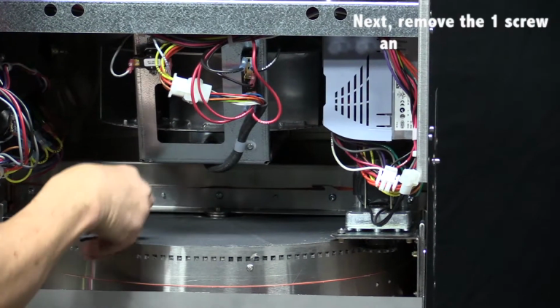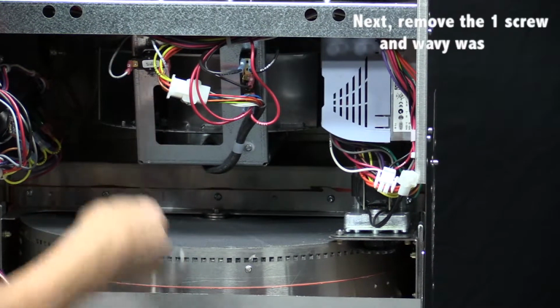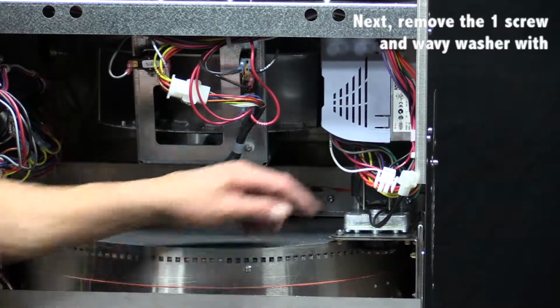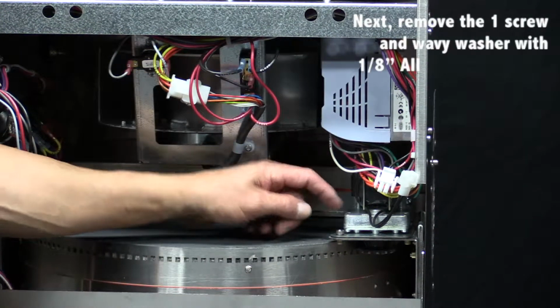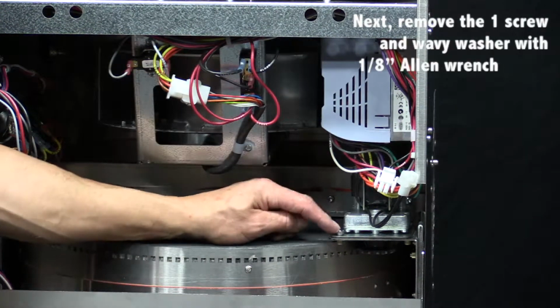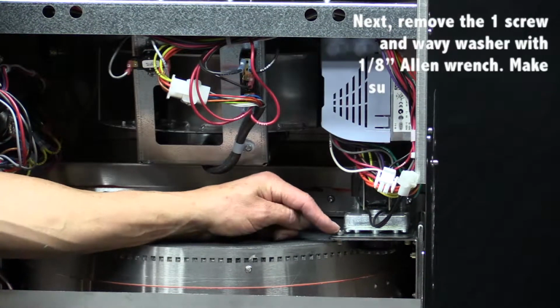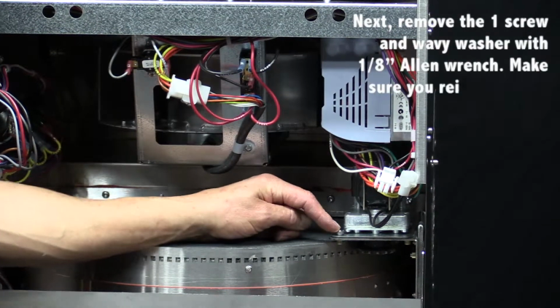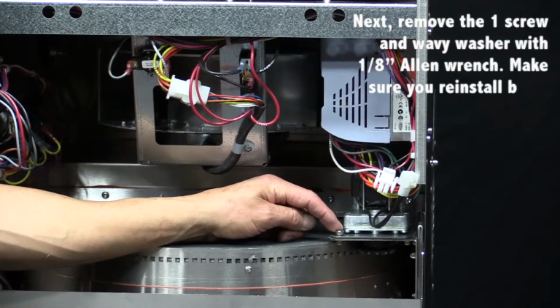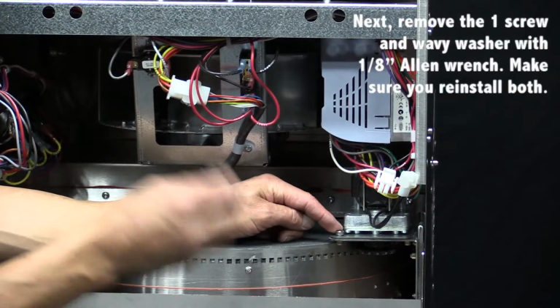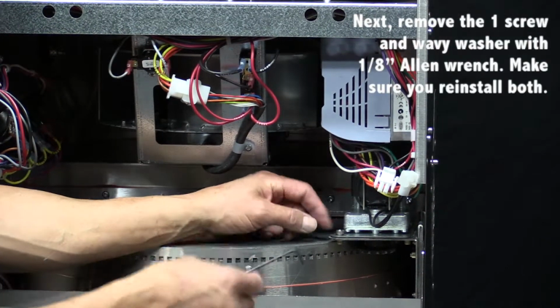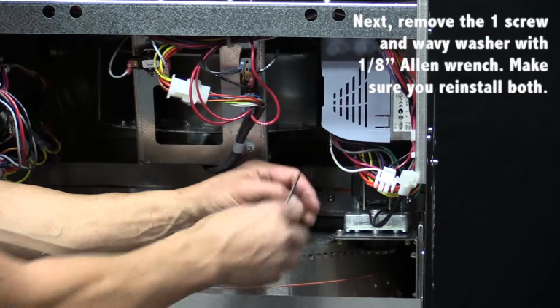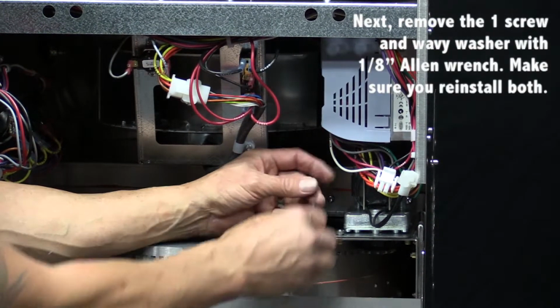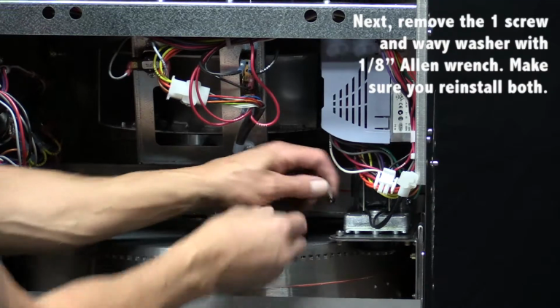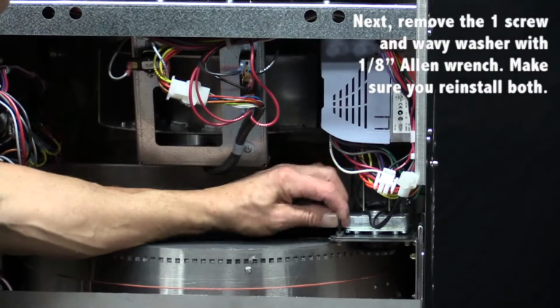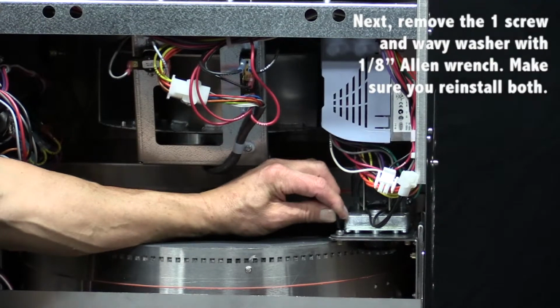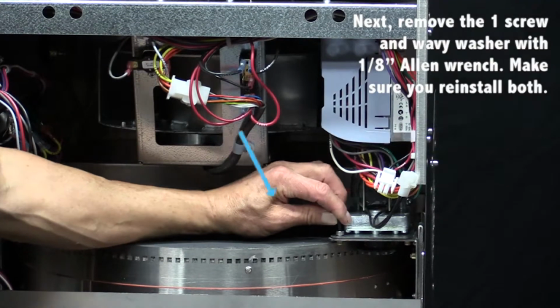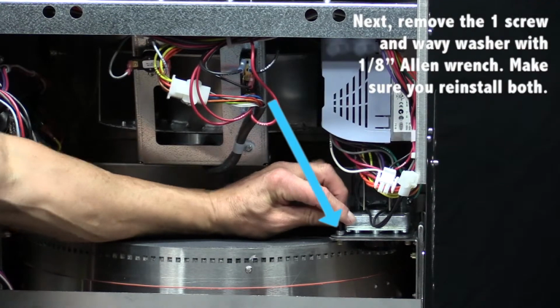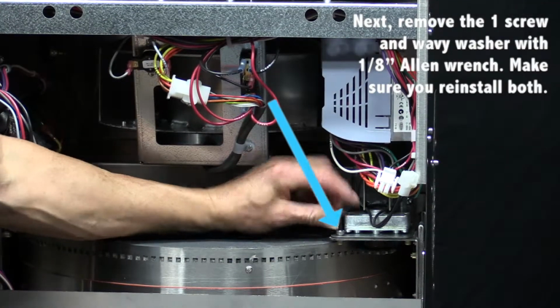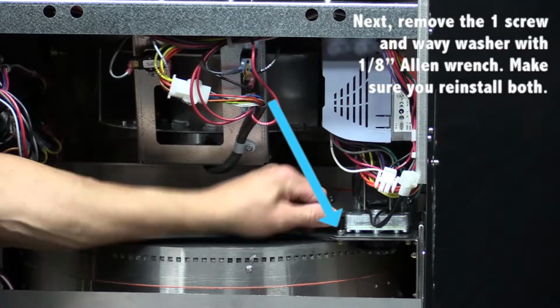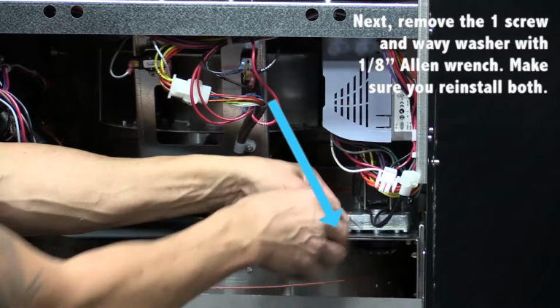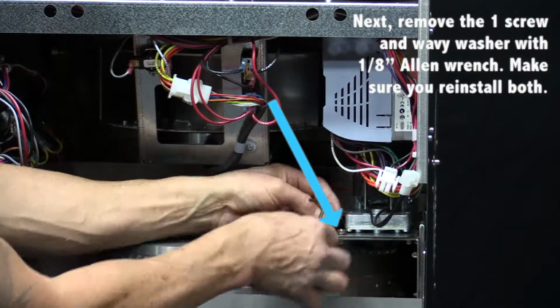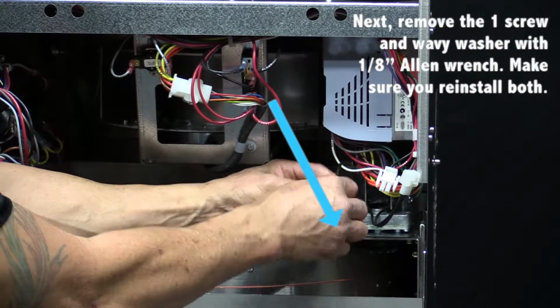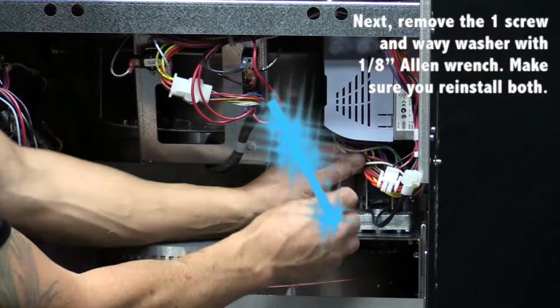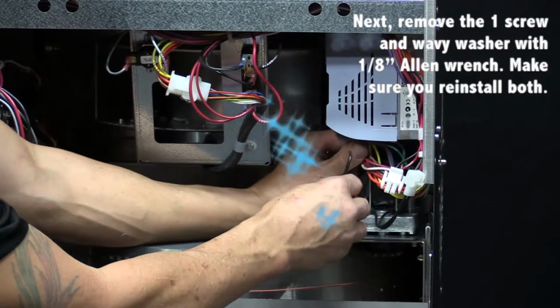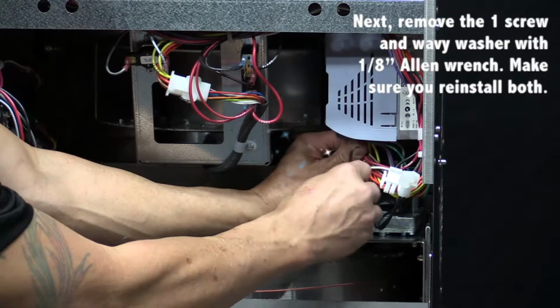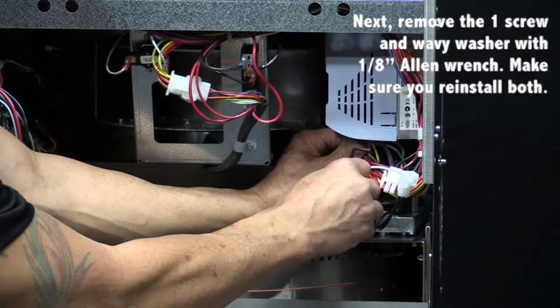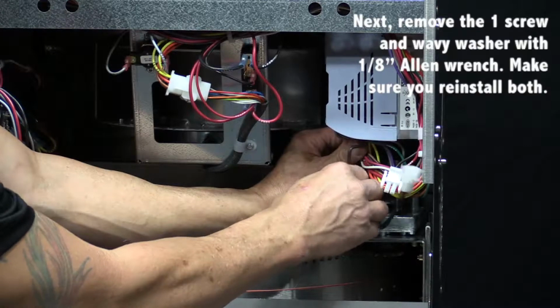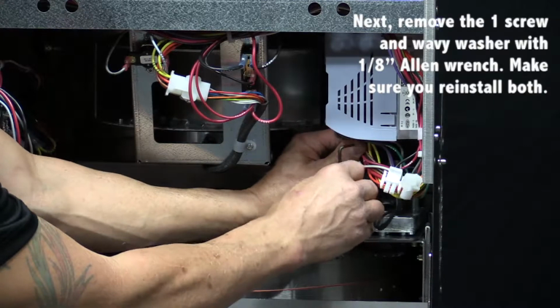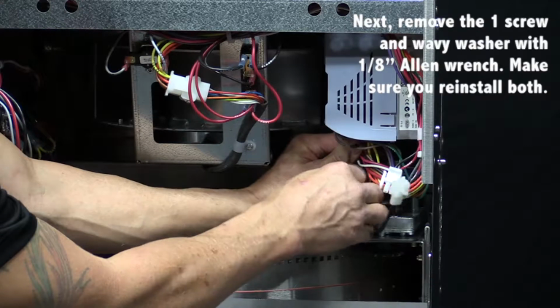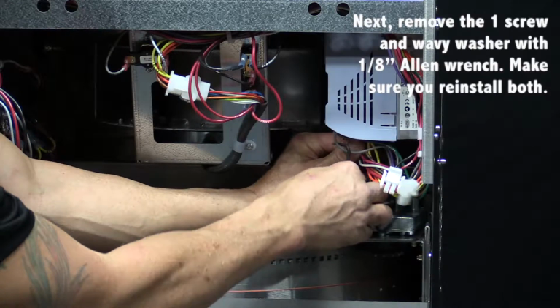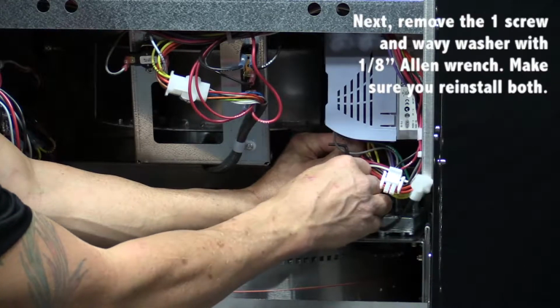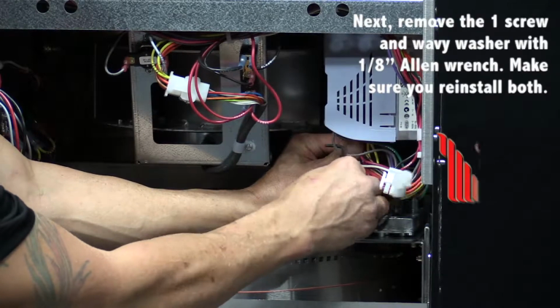Next, we have to remove this one screw with the 1/8 inch Allen wrench. We will go ahead and loosen it up. Once it is loose, it should come out fairly easily.